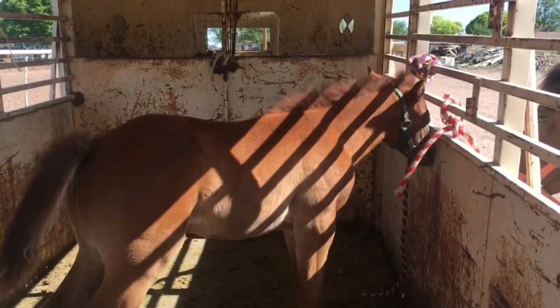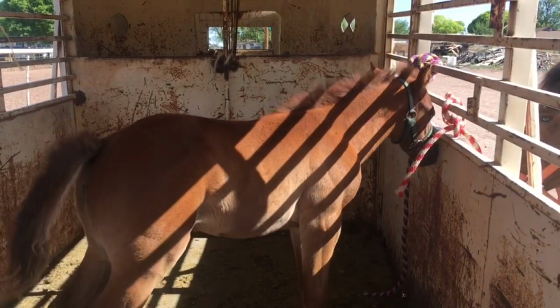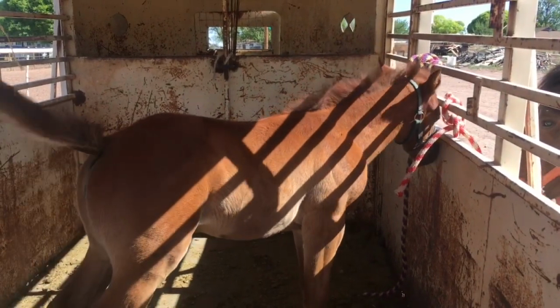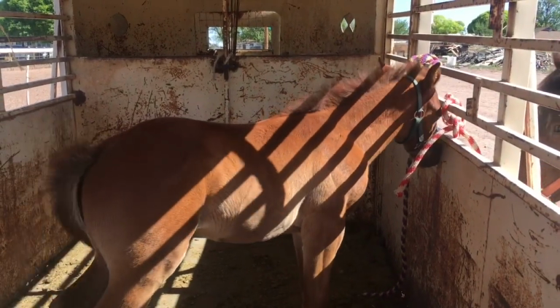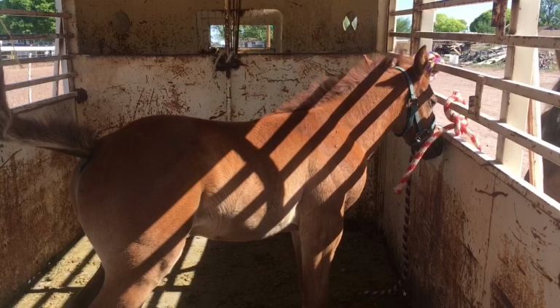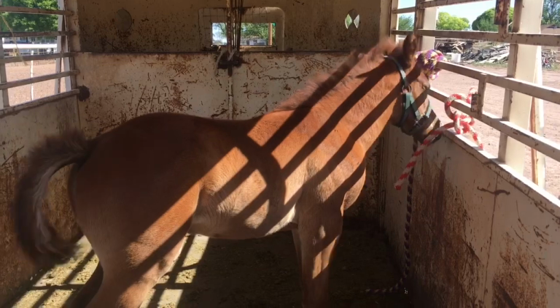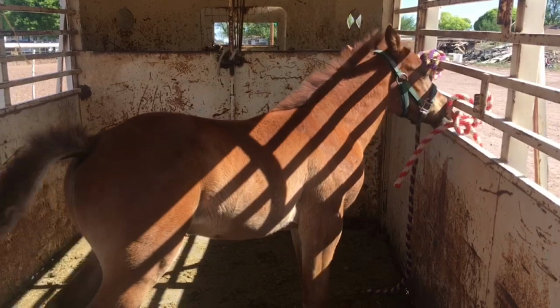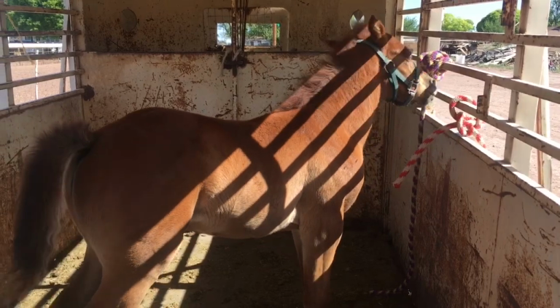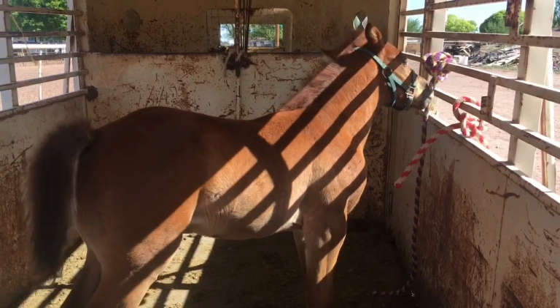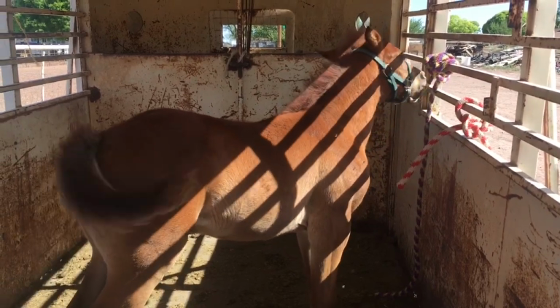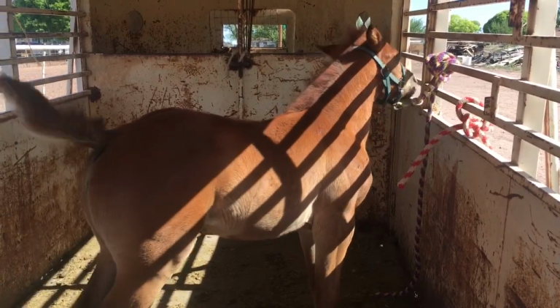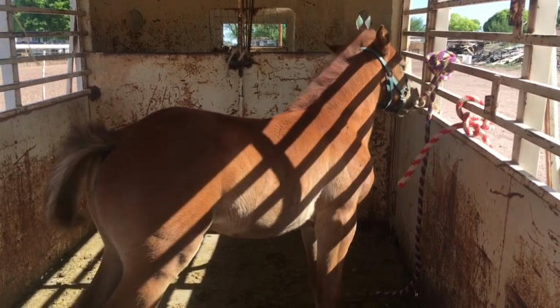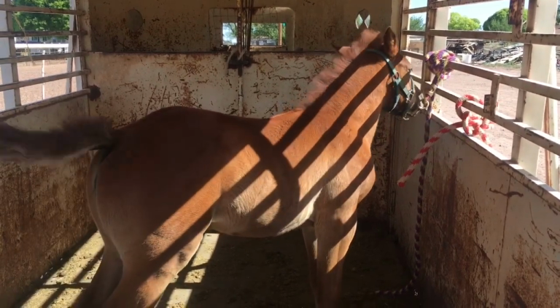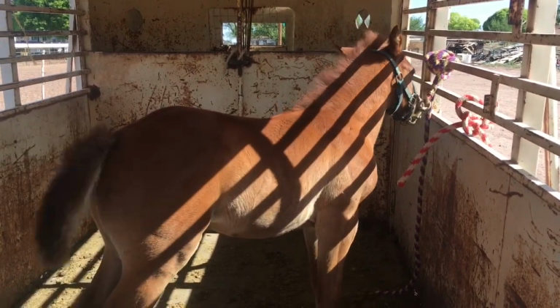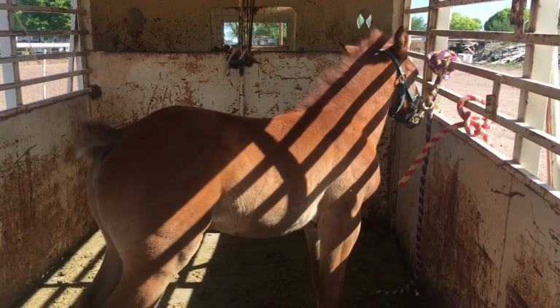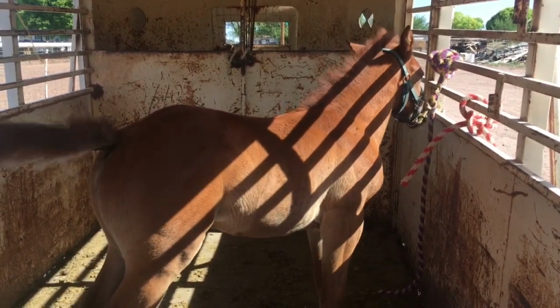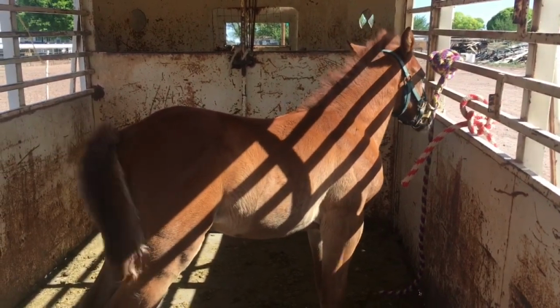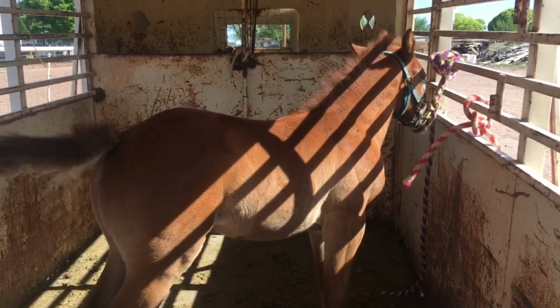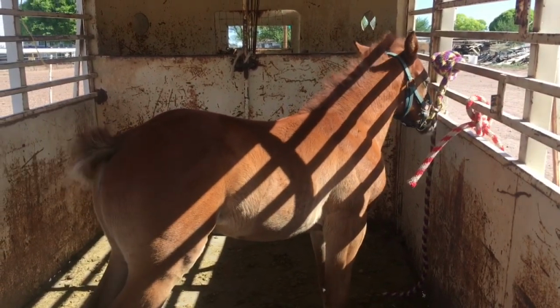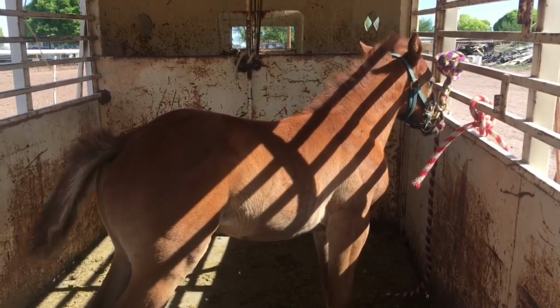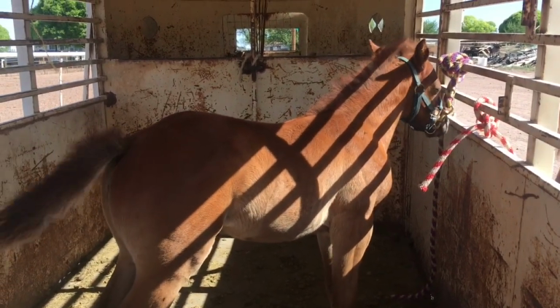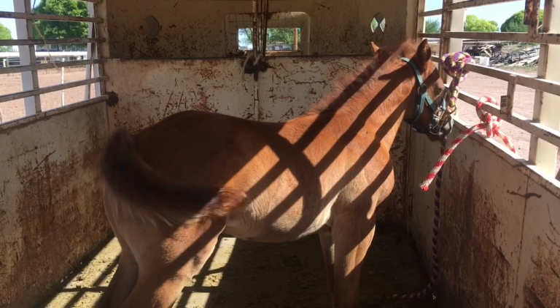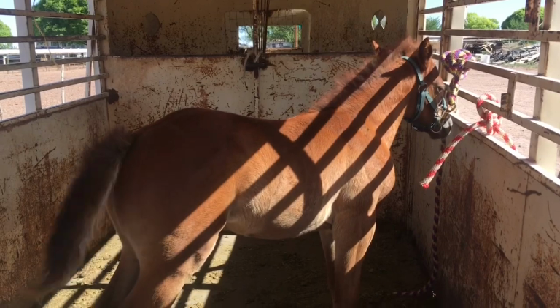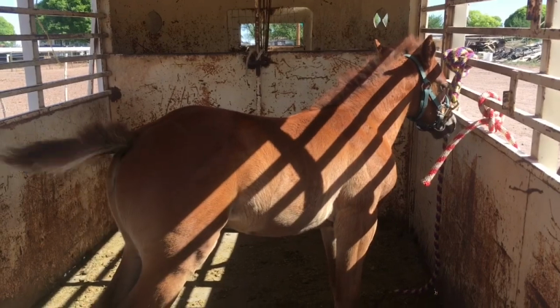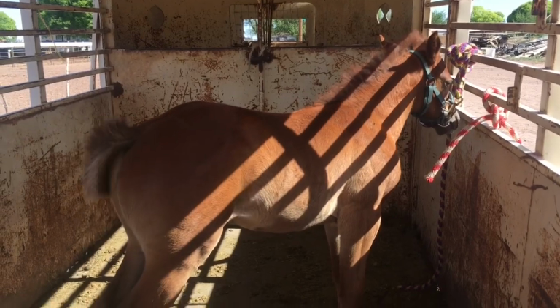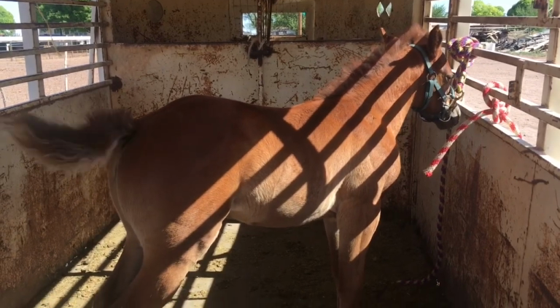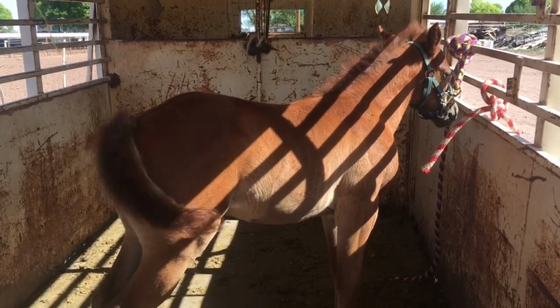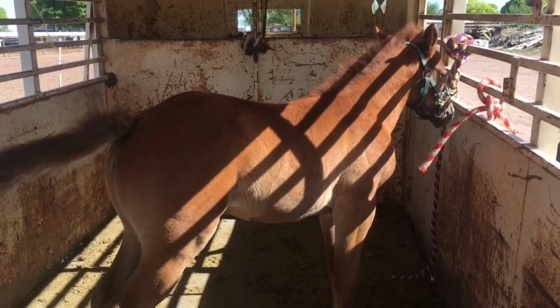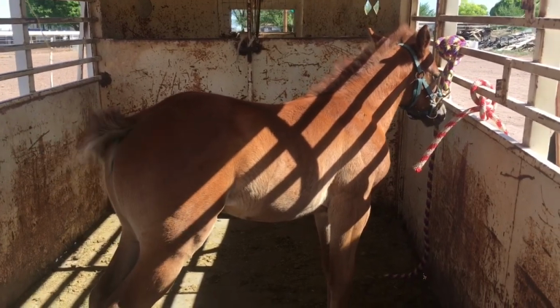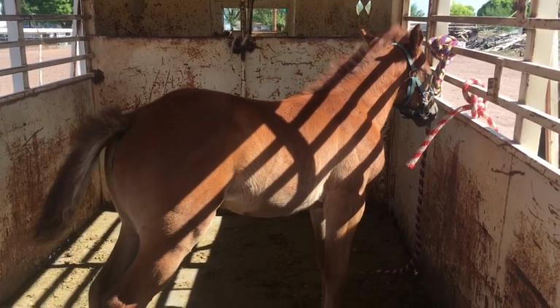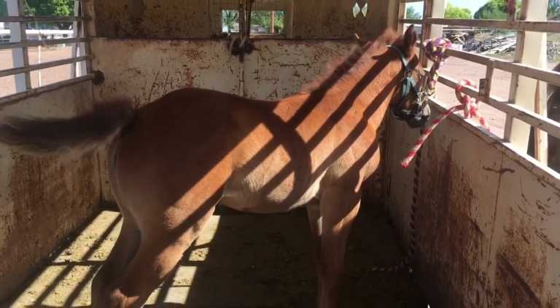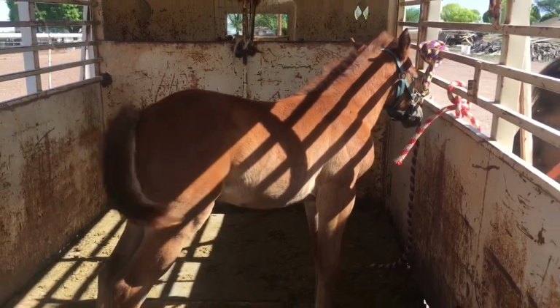So we'll leave her tied here for an hour or two and let her just learn on her own. And by the end of today, Casey will be leading her around no problem.